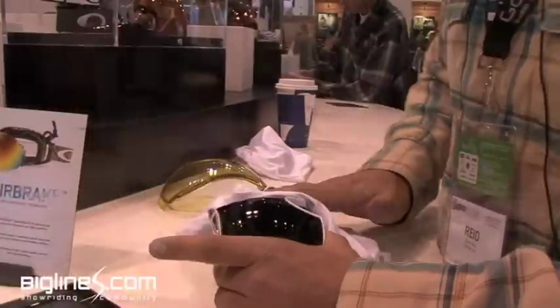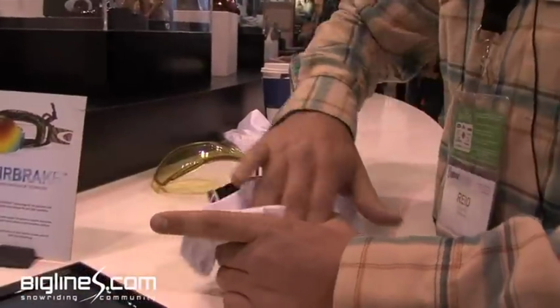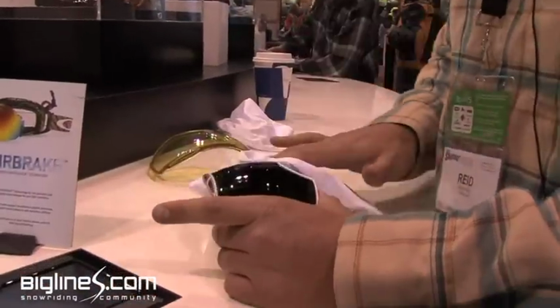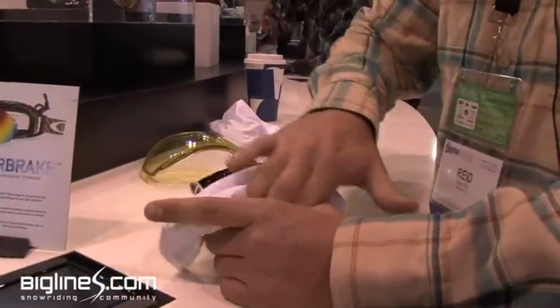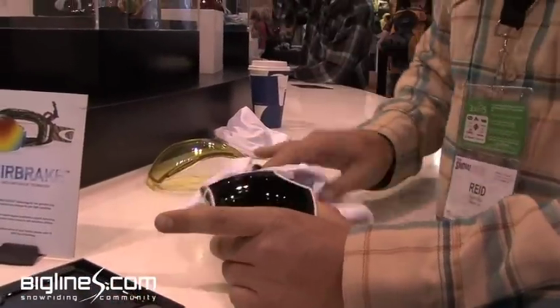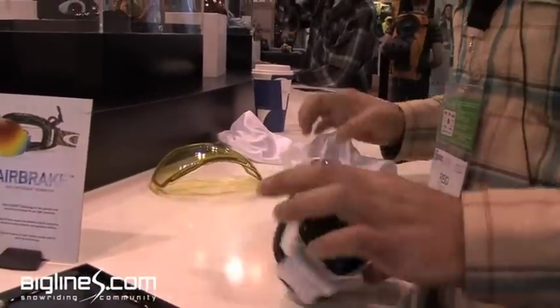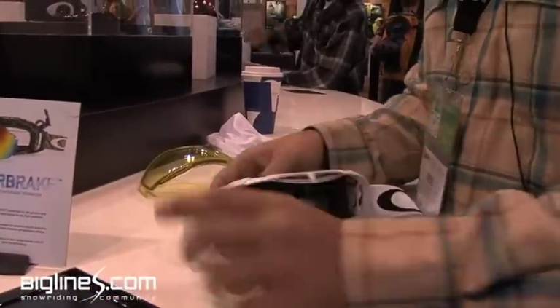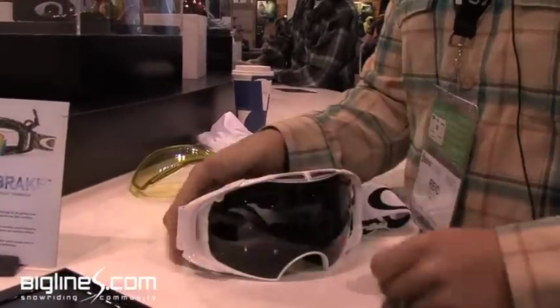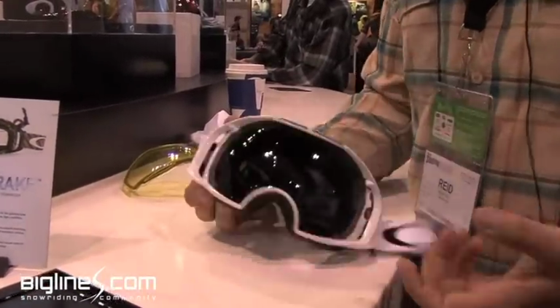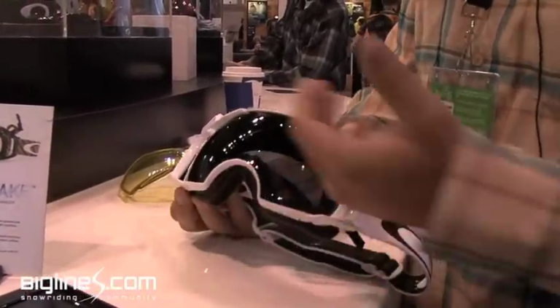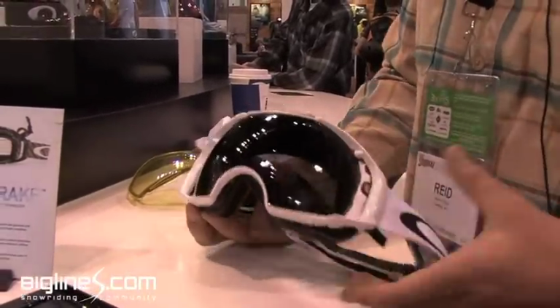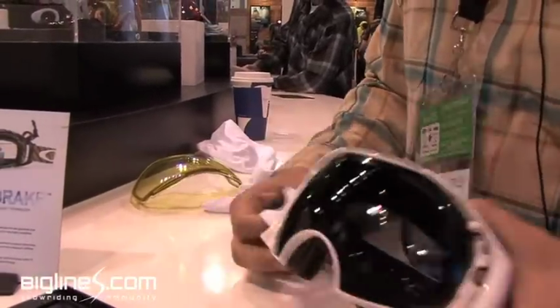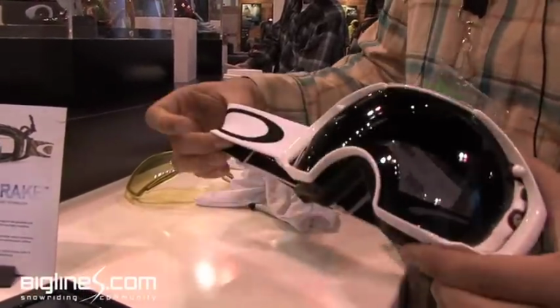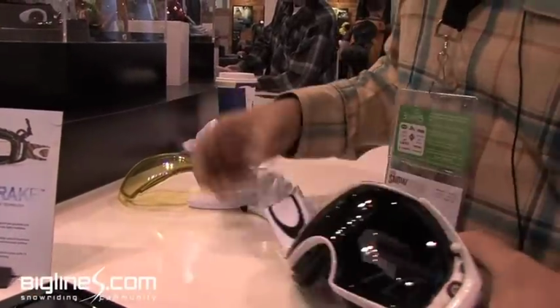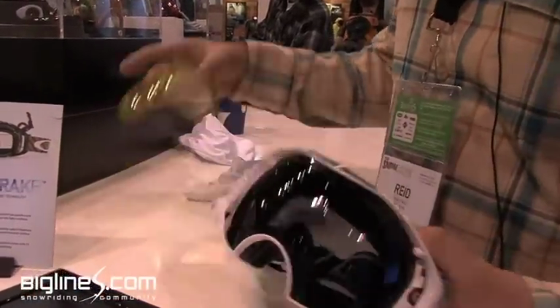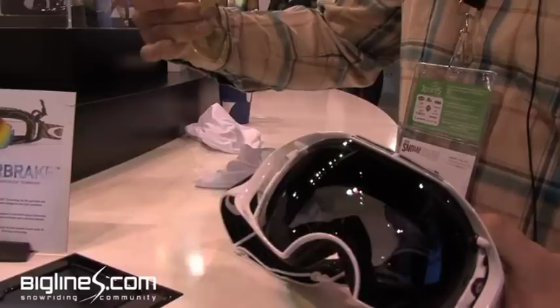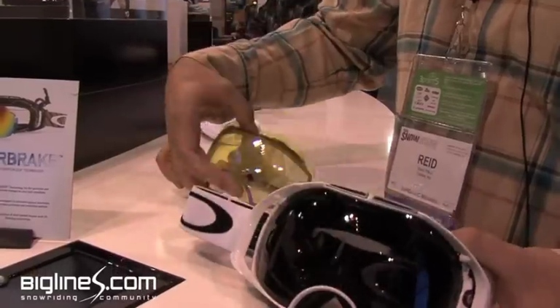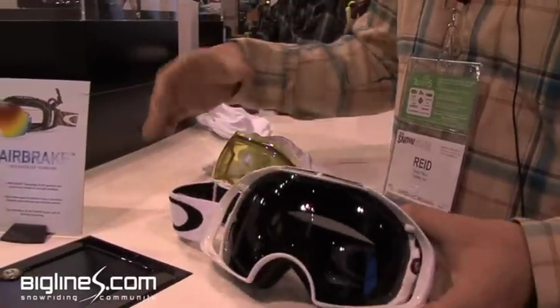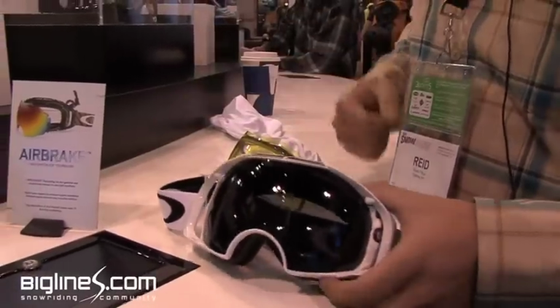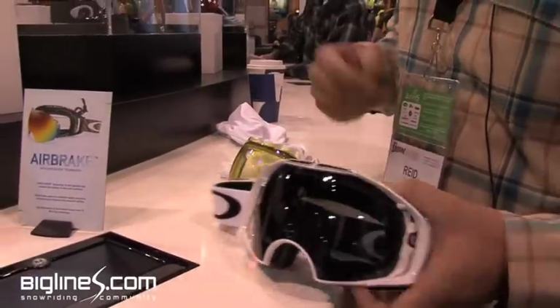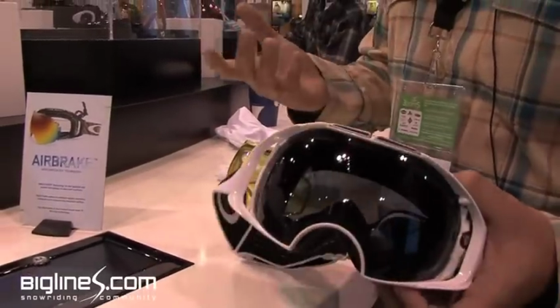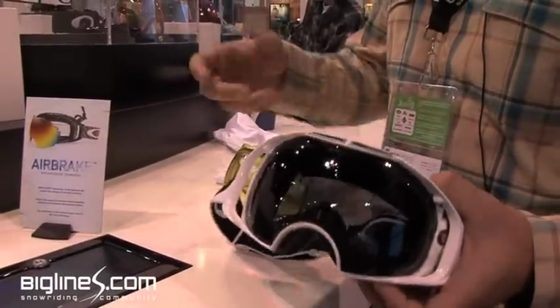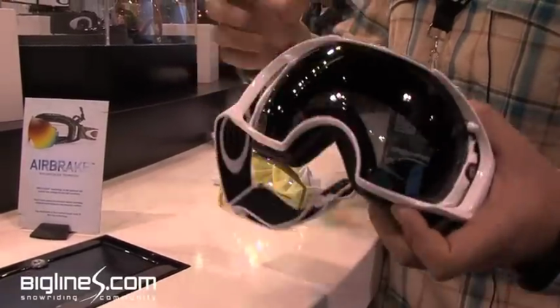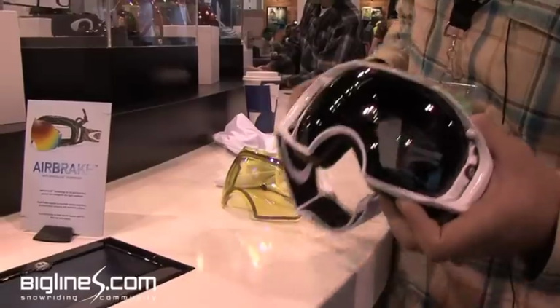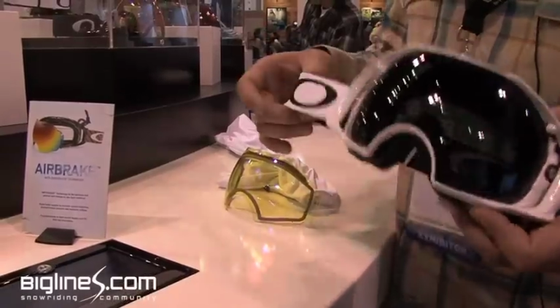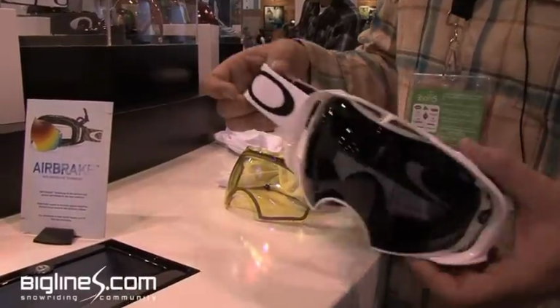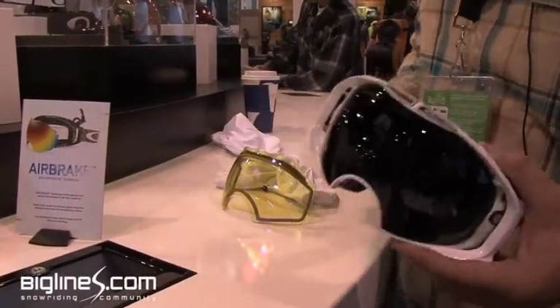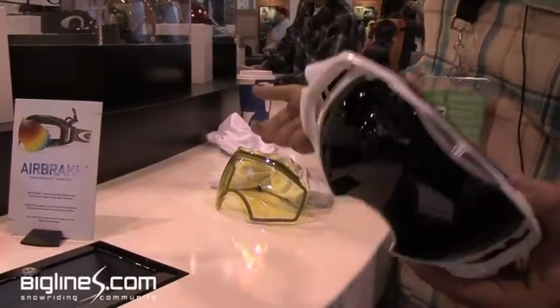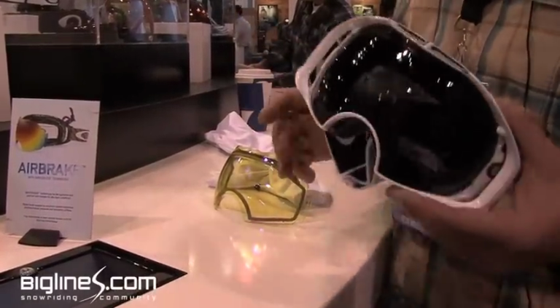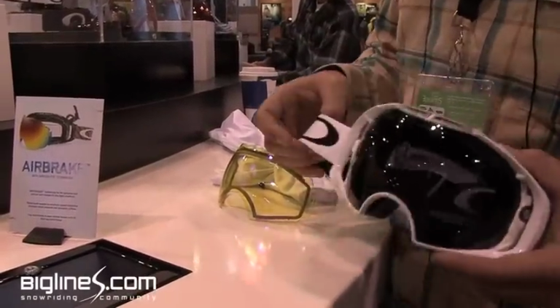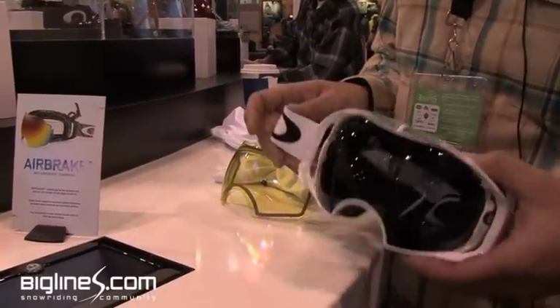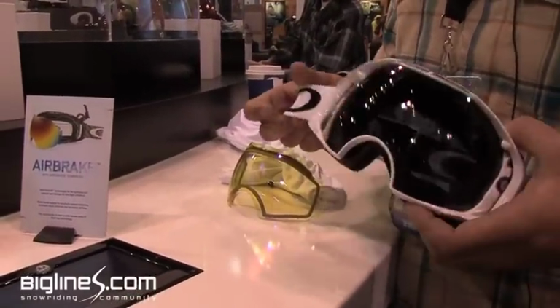It's going to retail at $220. It comes as one kit but includes two lenses as well as a soft case to keep them in. So definitely a good kit overall.